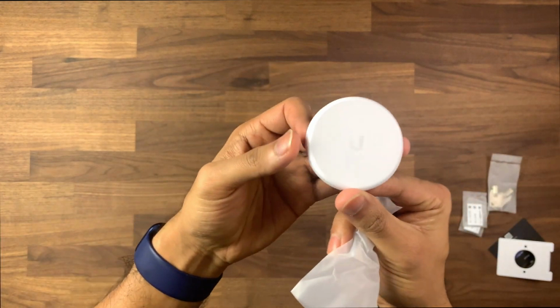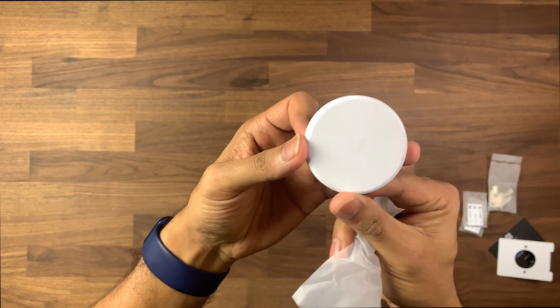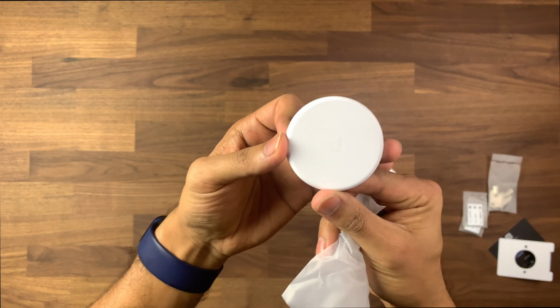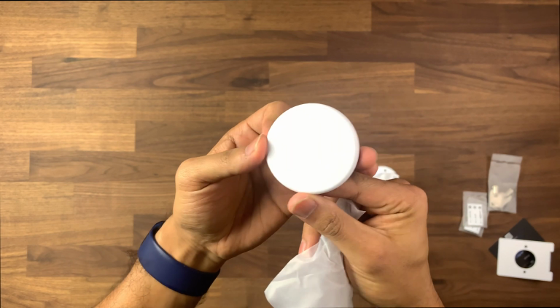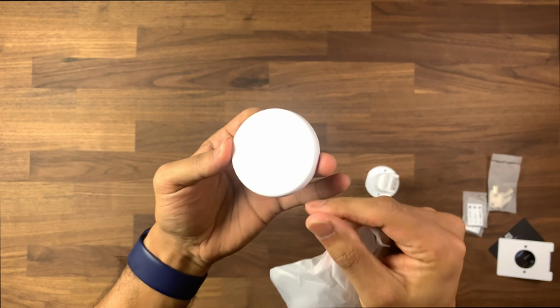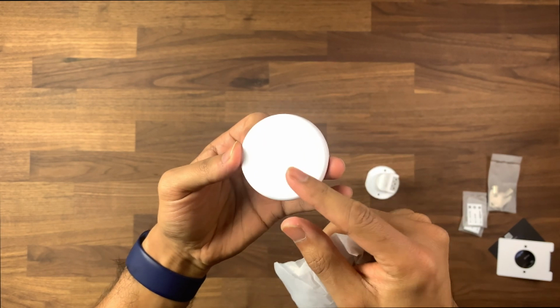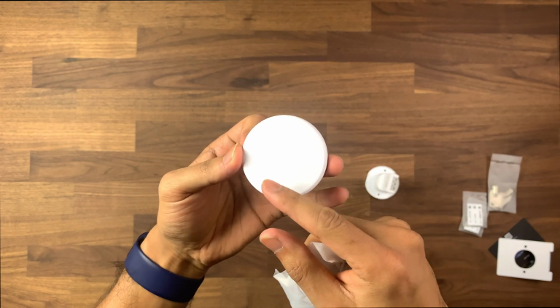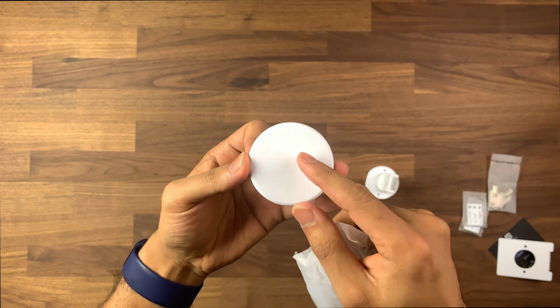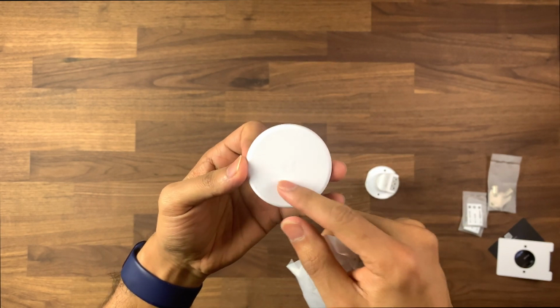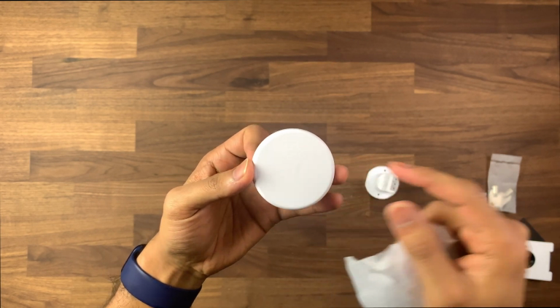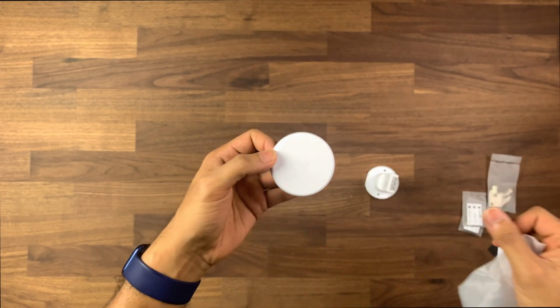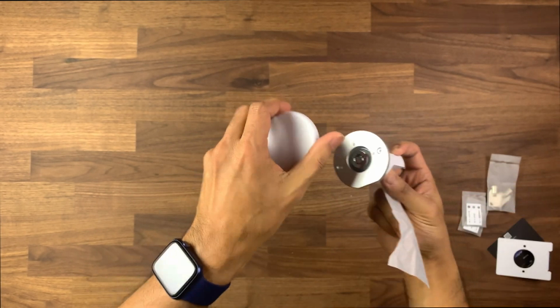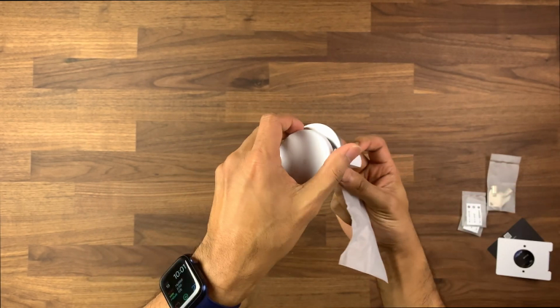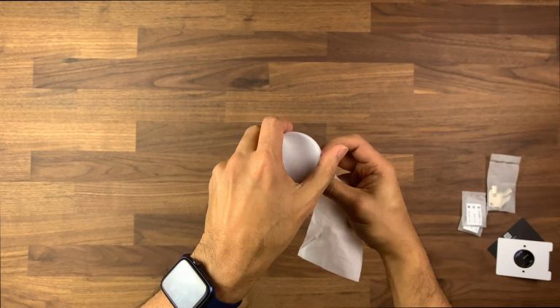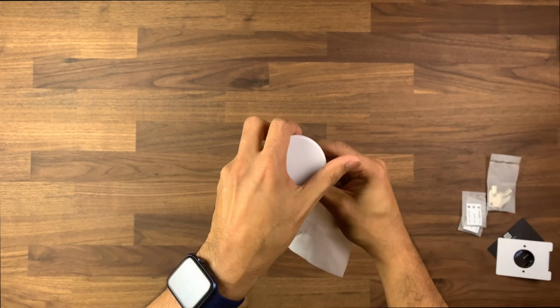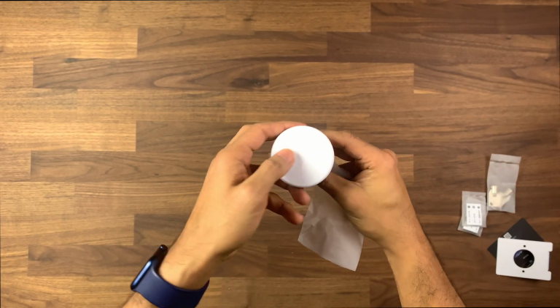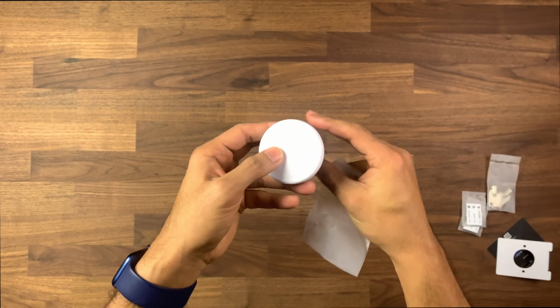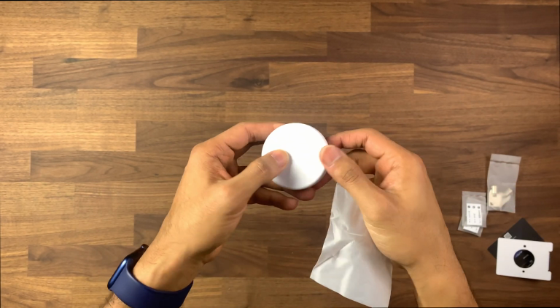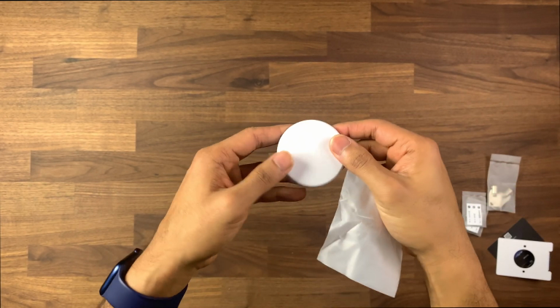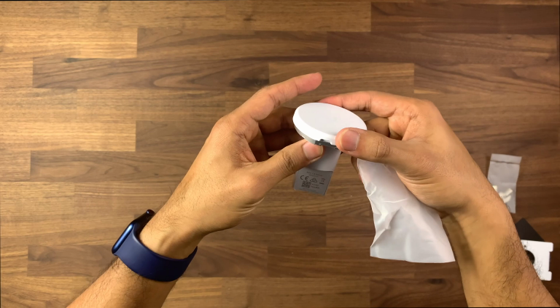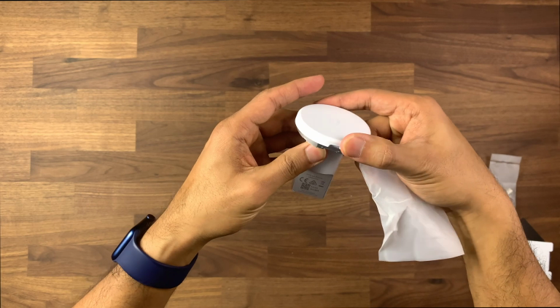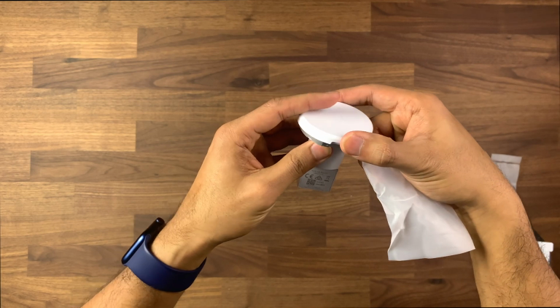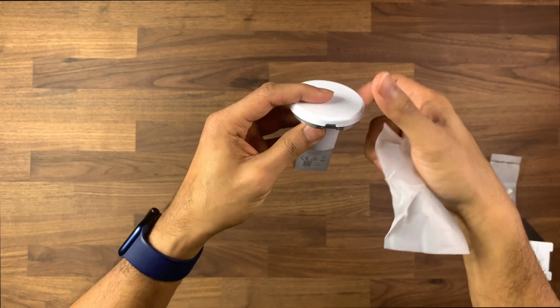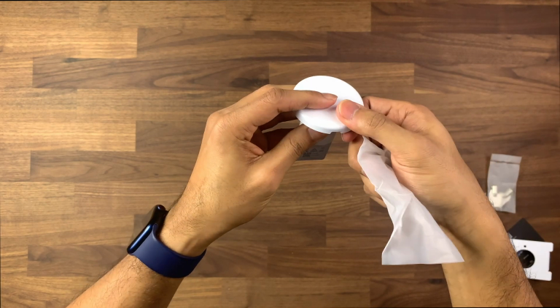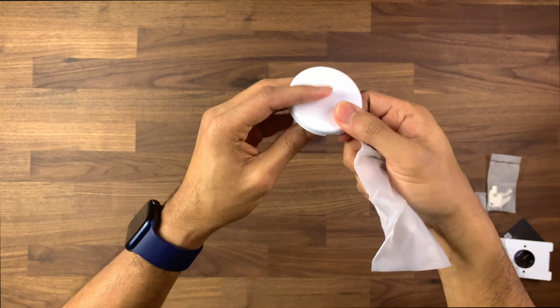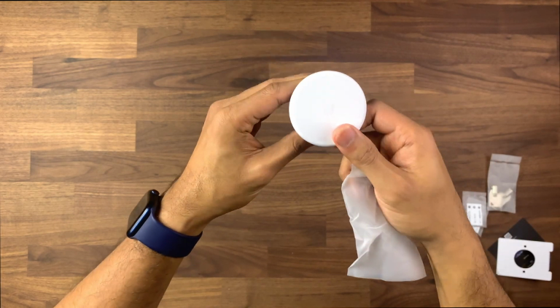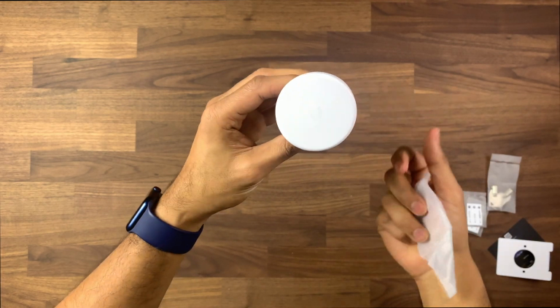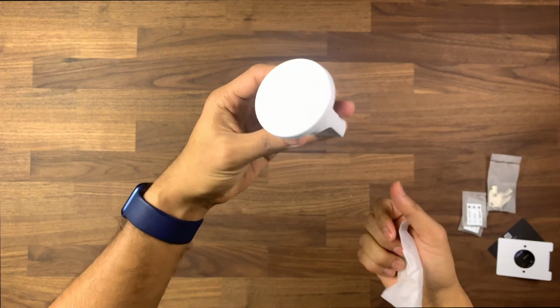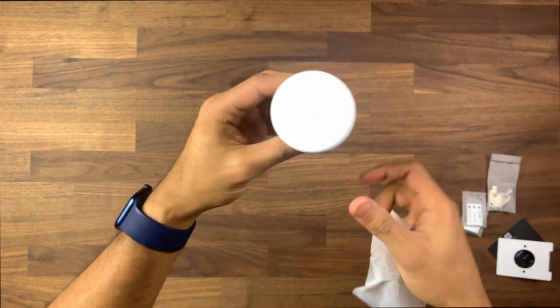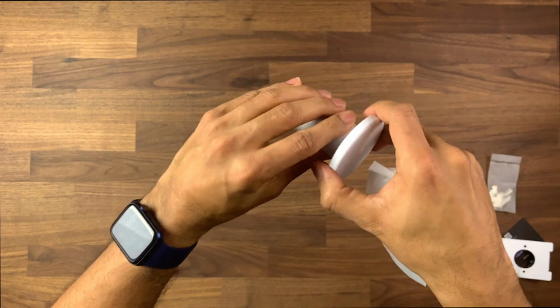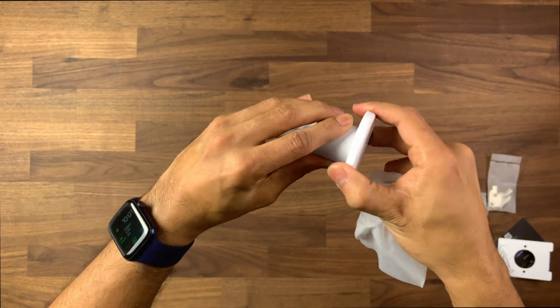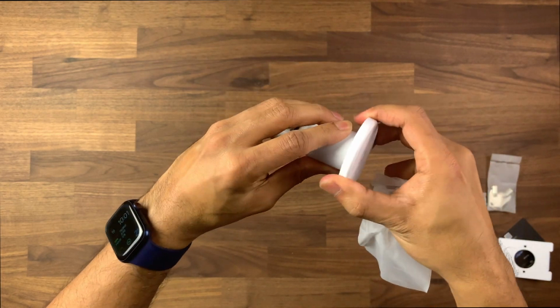There's a very faint Ubiquiti logo at the front, and this cover would just sit on top like so — and that's it covered.